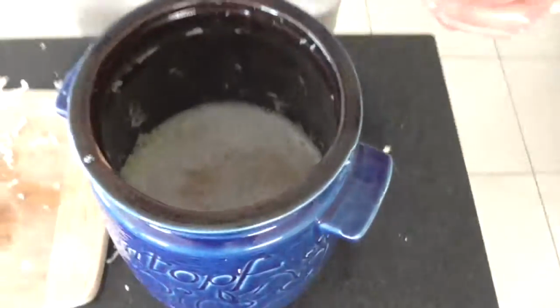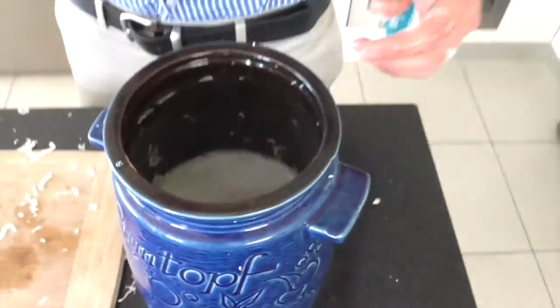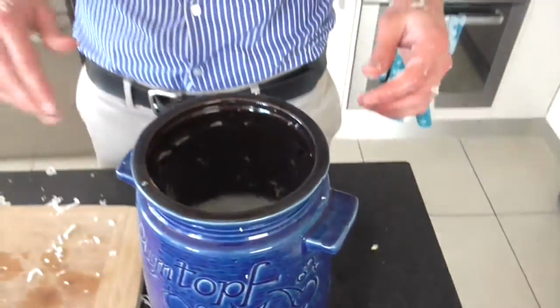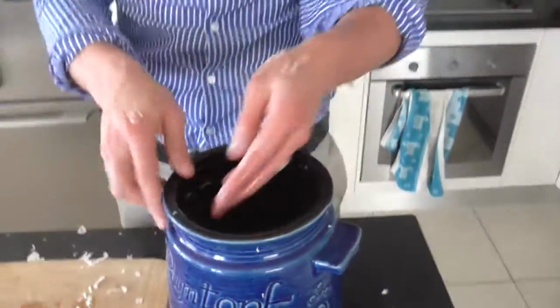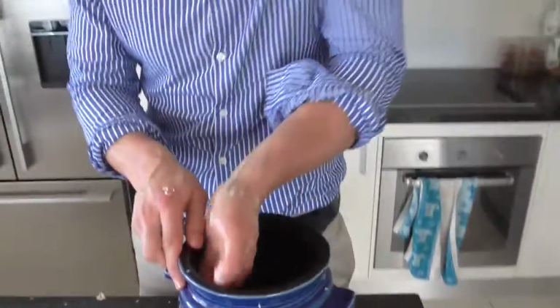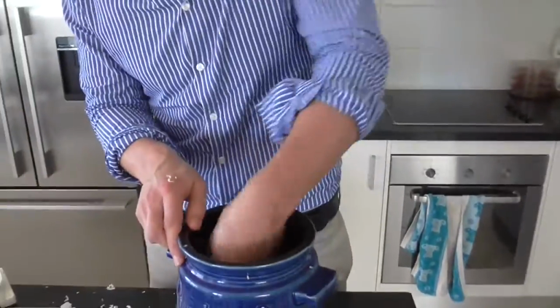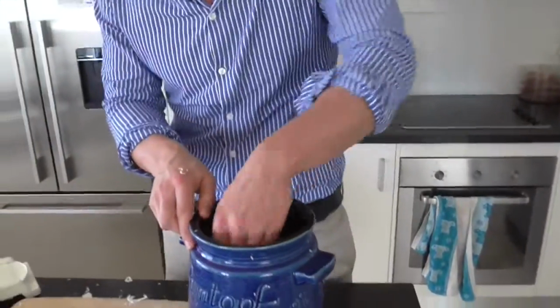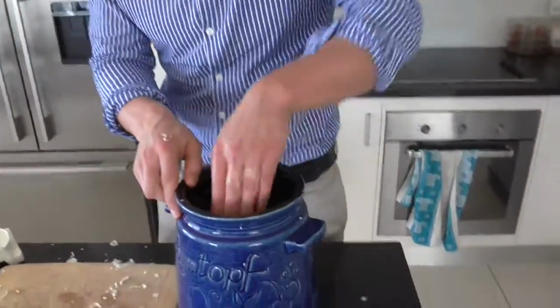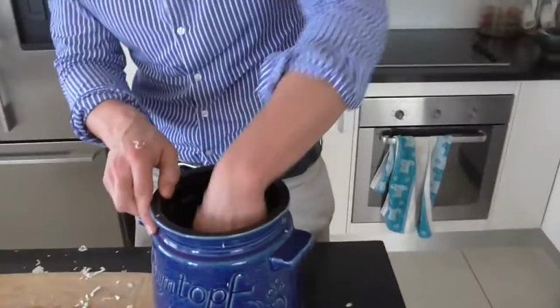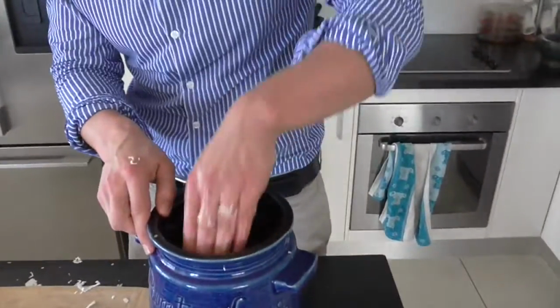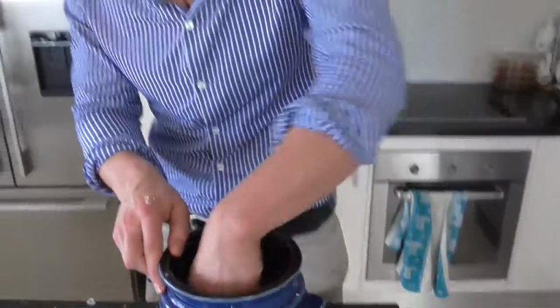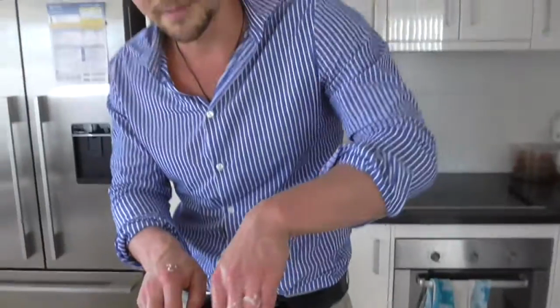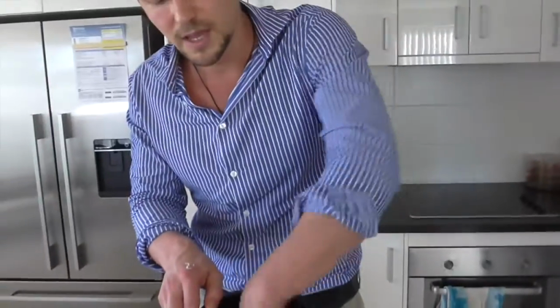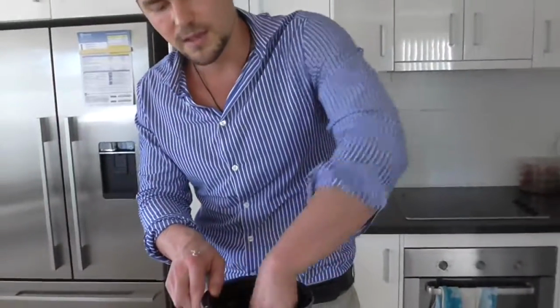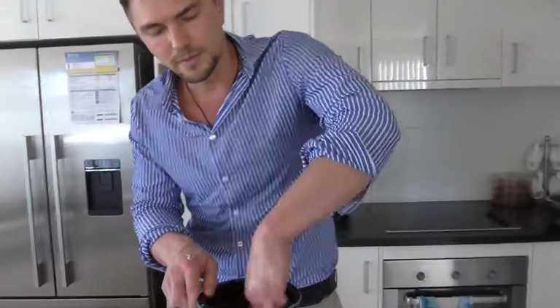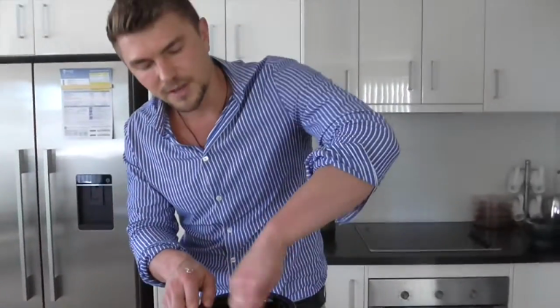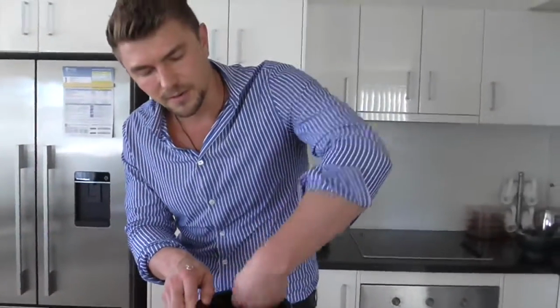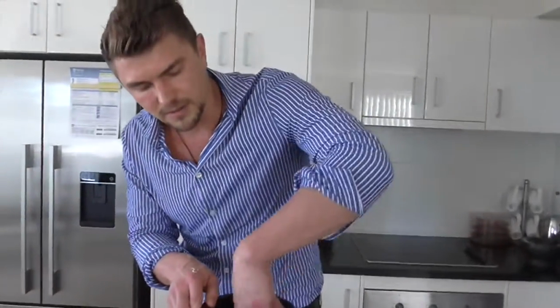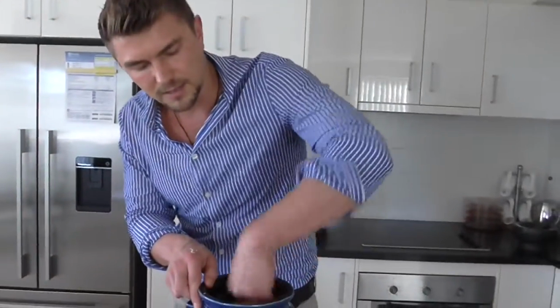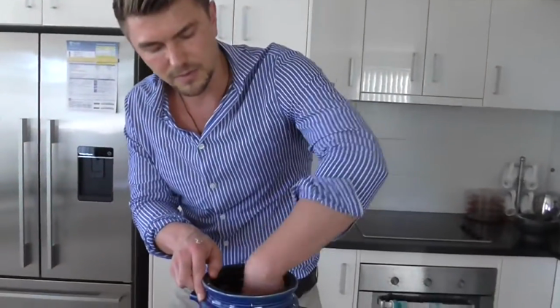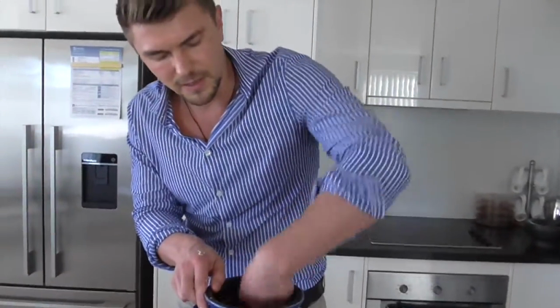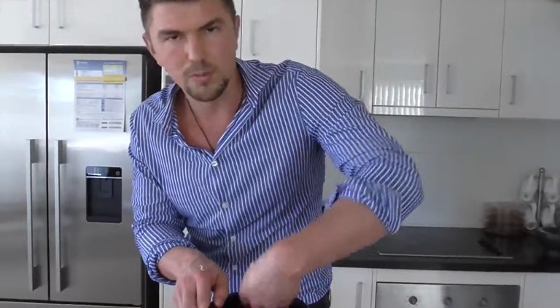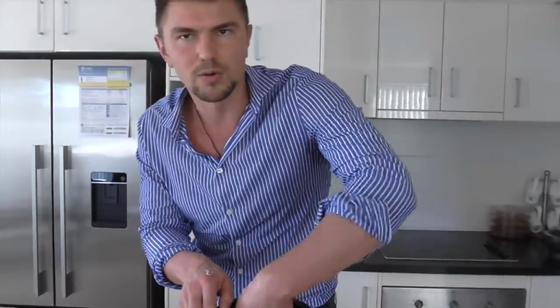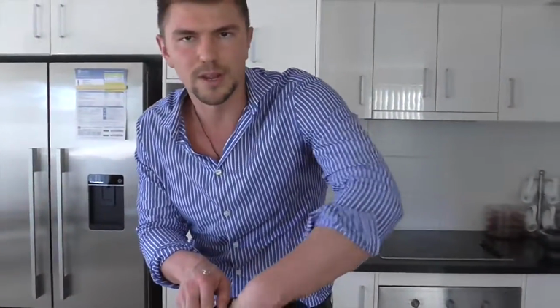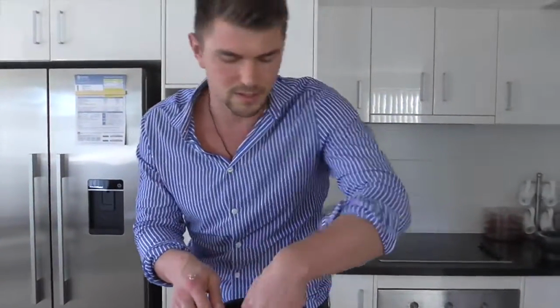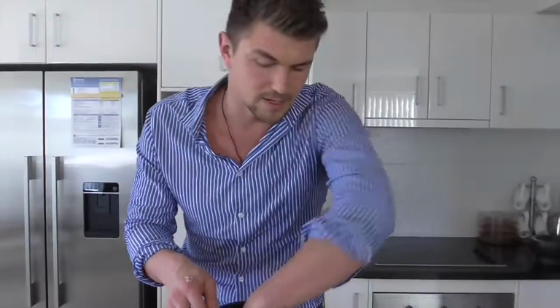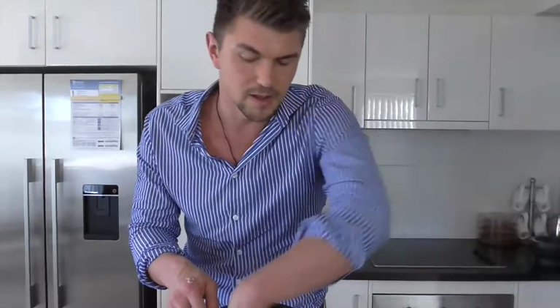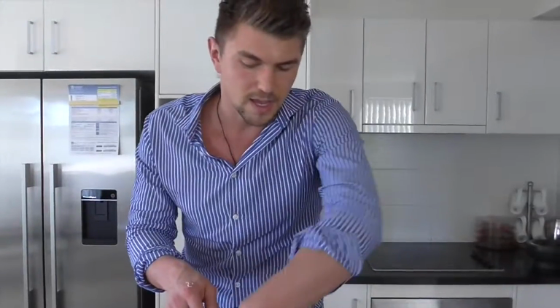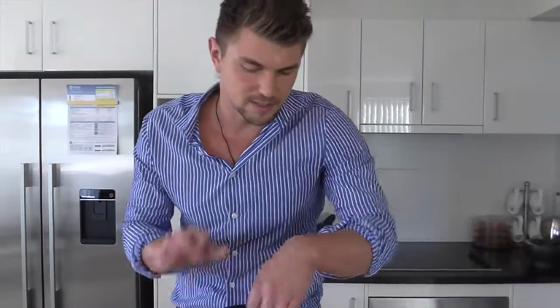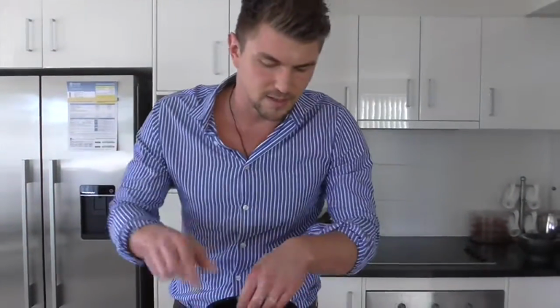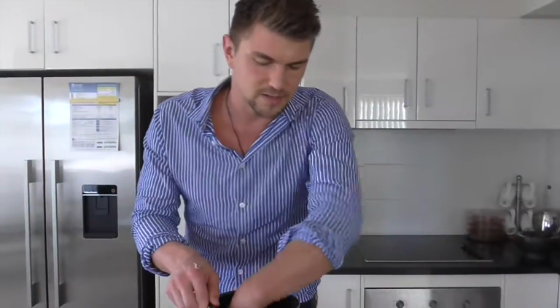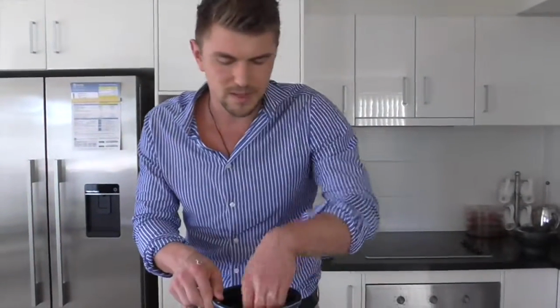I also clean all around the inside and rub some vinegar around, which just prevents any mould or other things from coming and attaching on there.